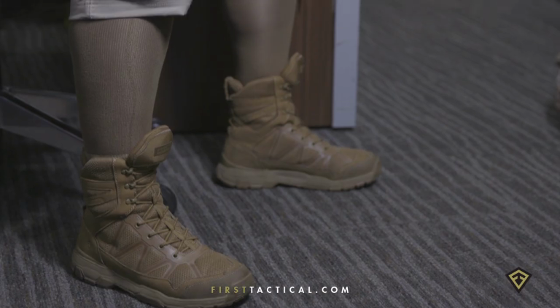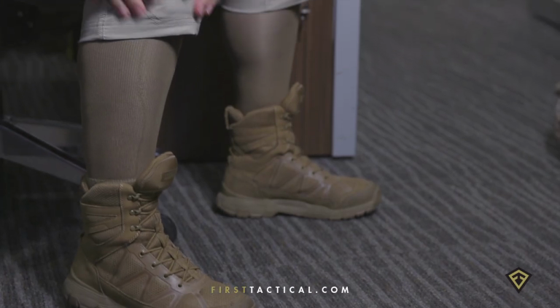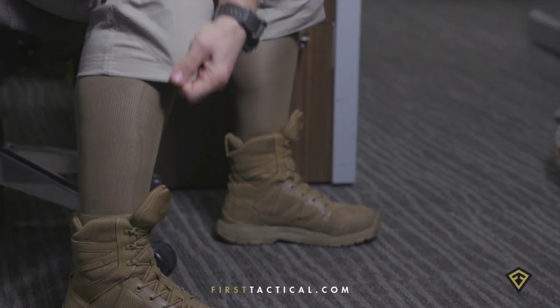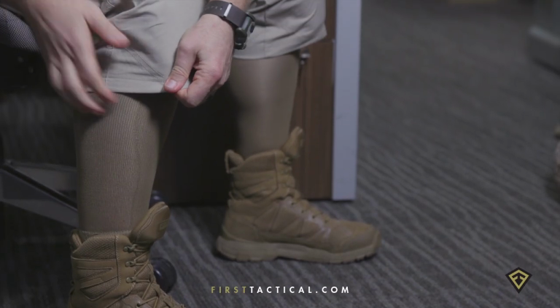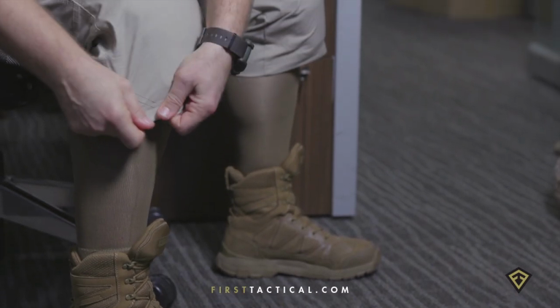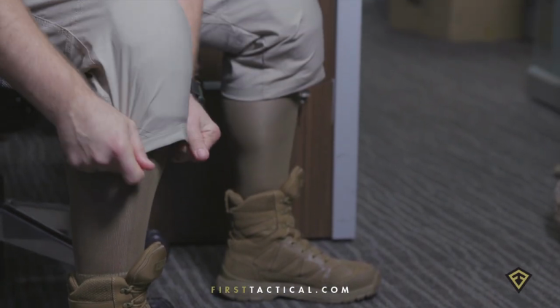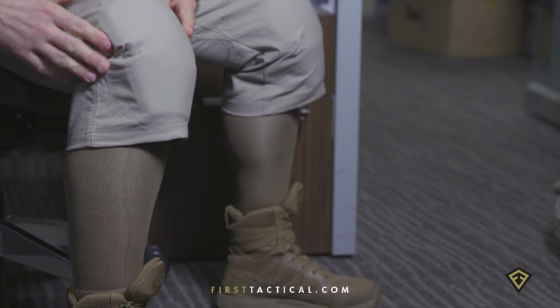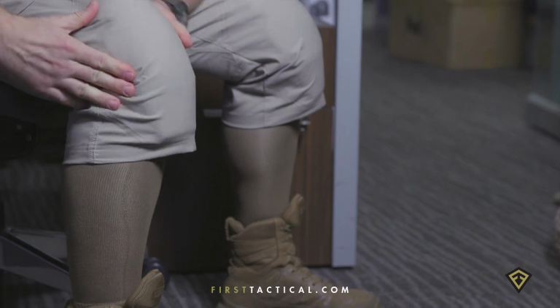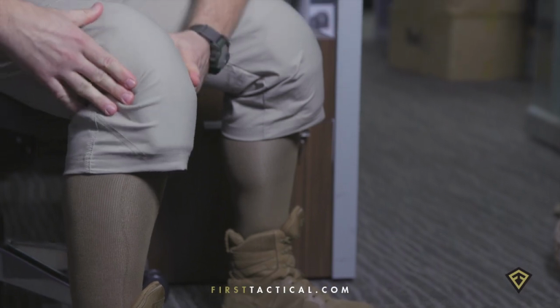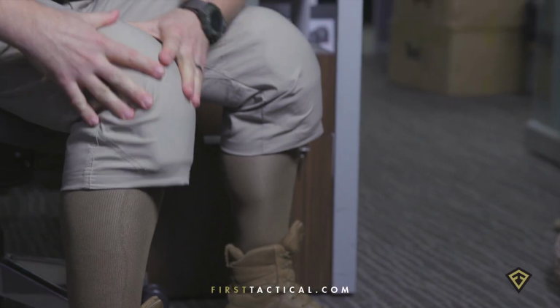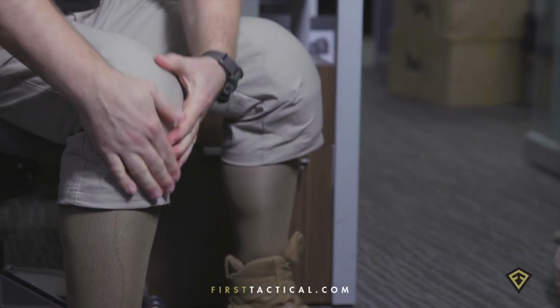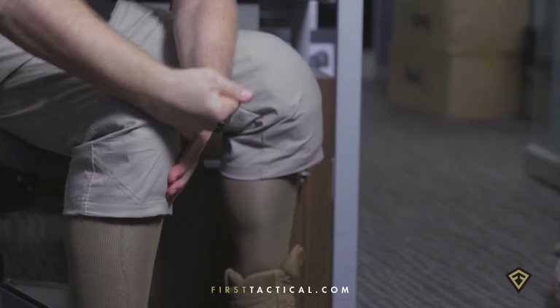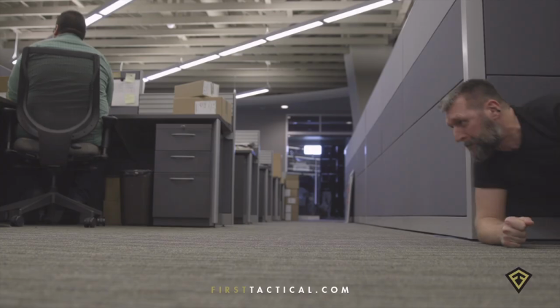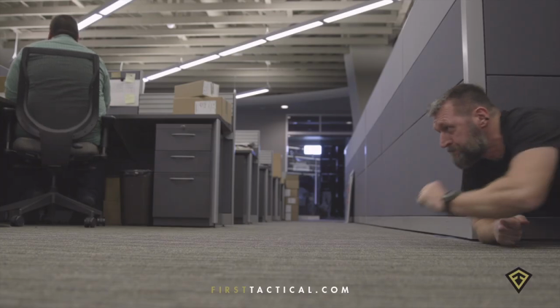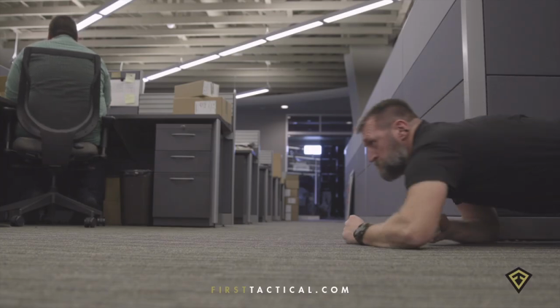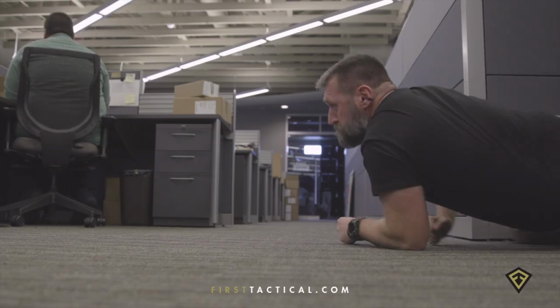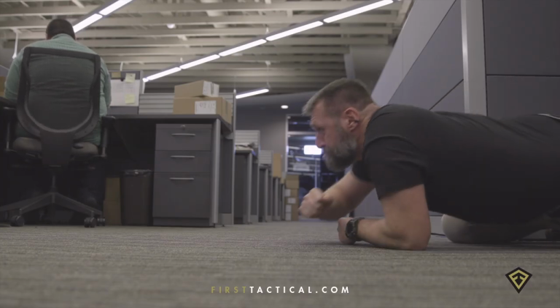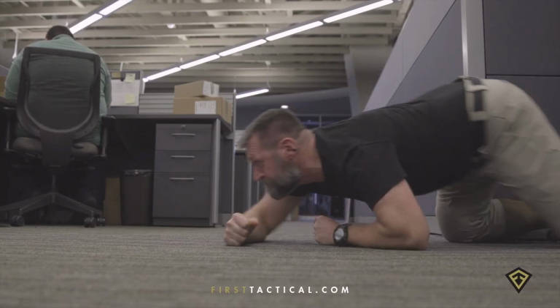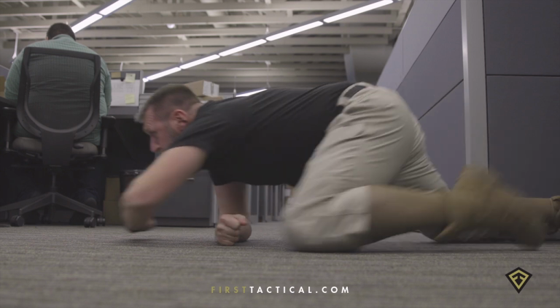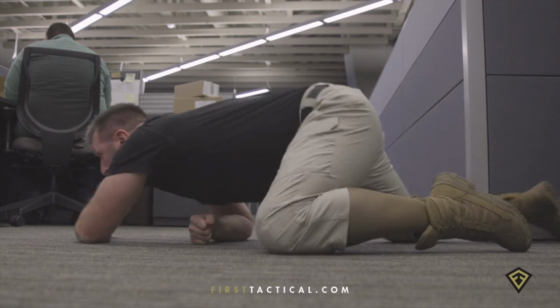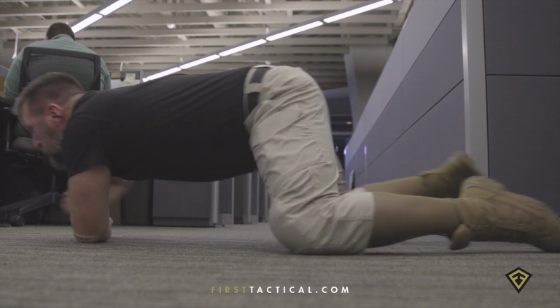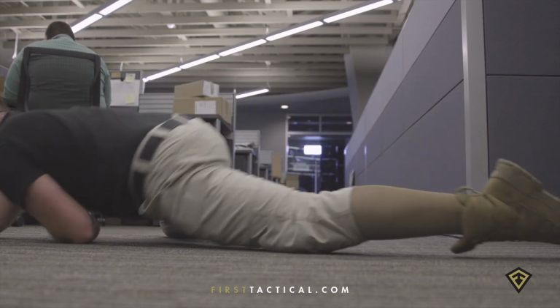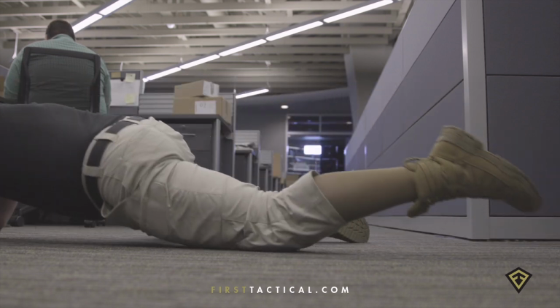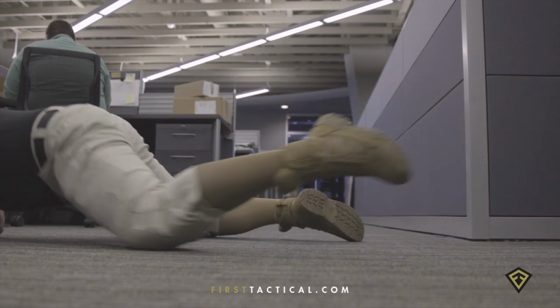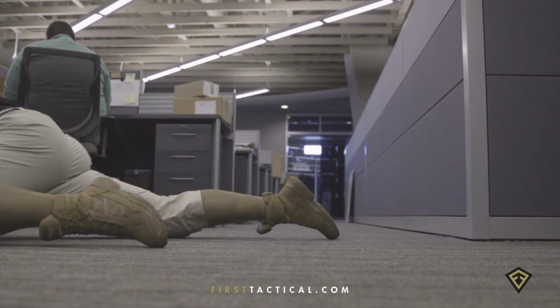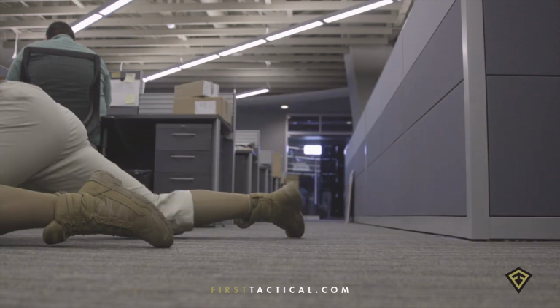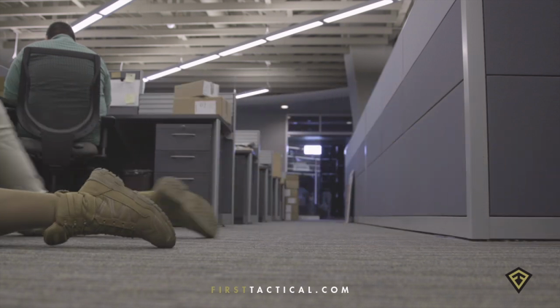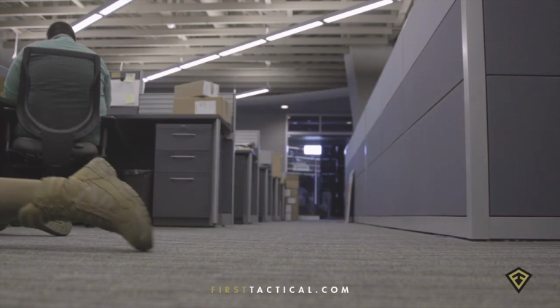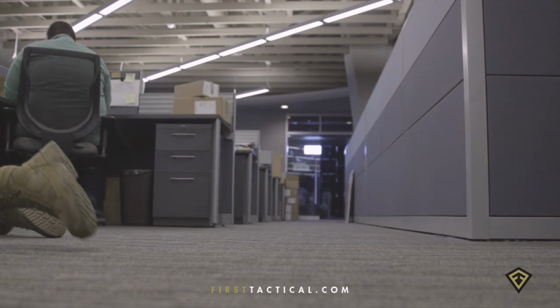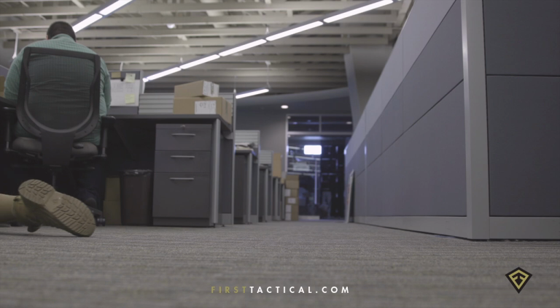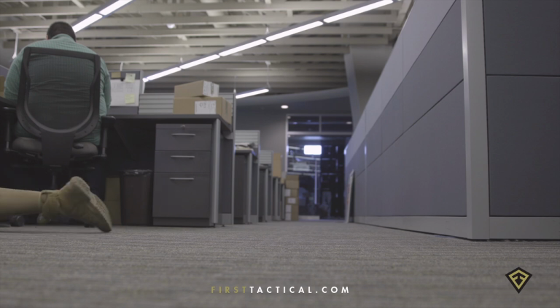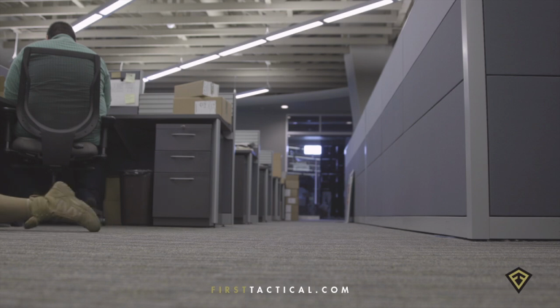The first pair of shorts worked out fantastic. Cut a little bit longer, they incorporated a full knee pad so I can get down on my knees and do any prone crawl needed. The ventilation was a little off — they did get a little hot and the flexibility wasn't quite there. So that's when I looked at the second pair.